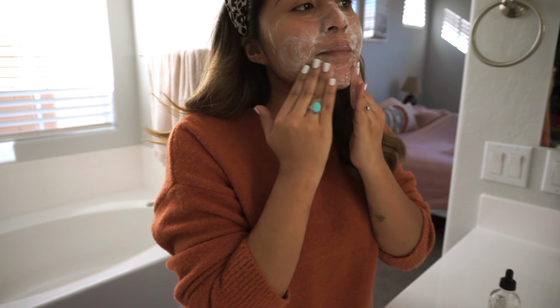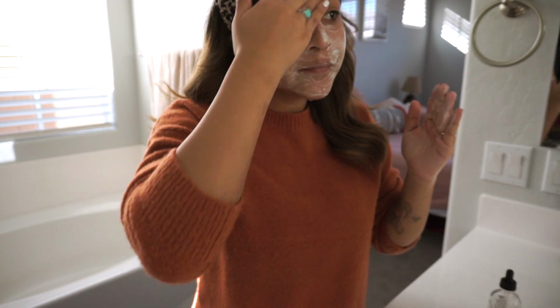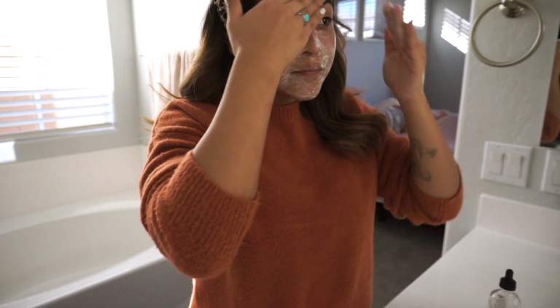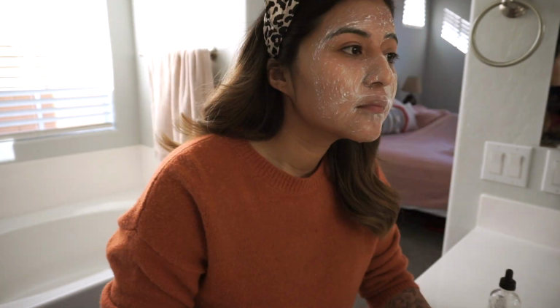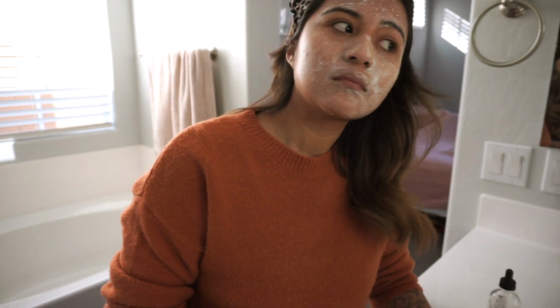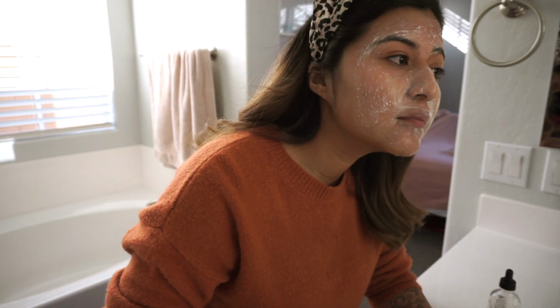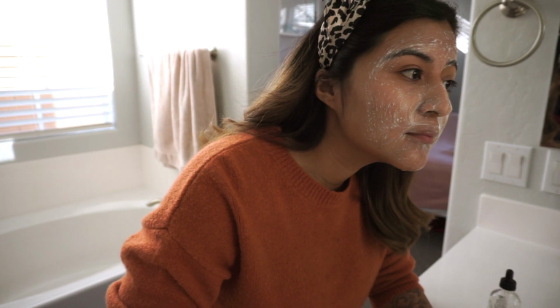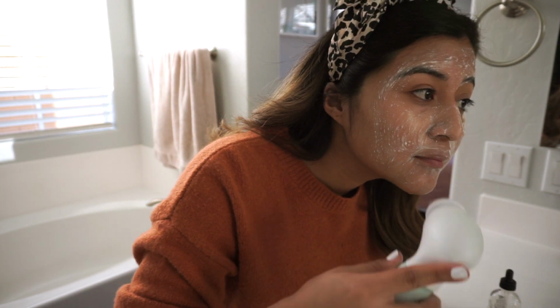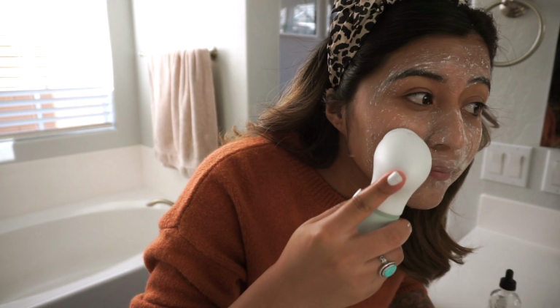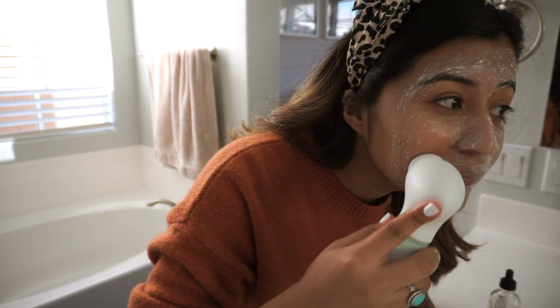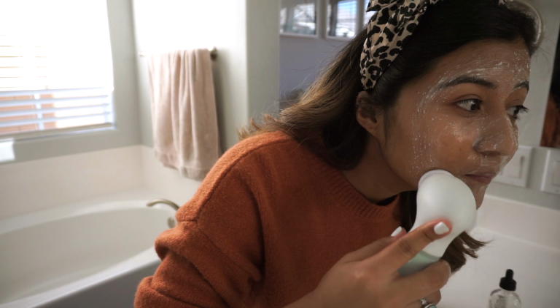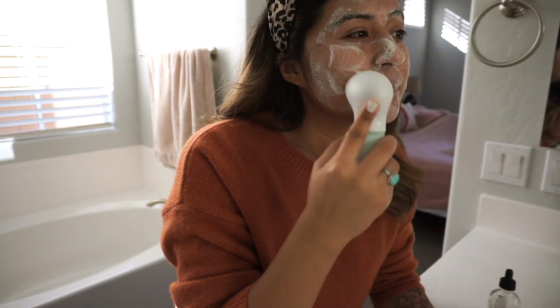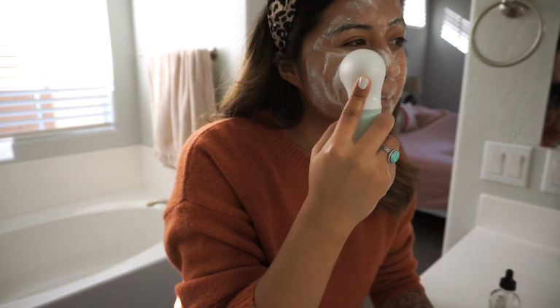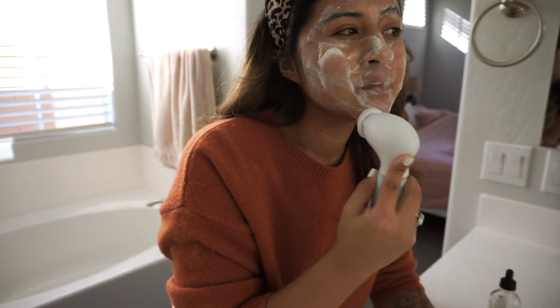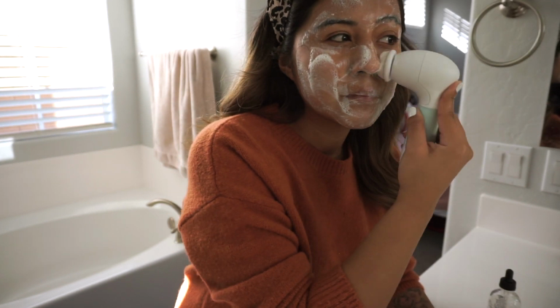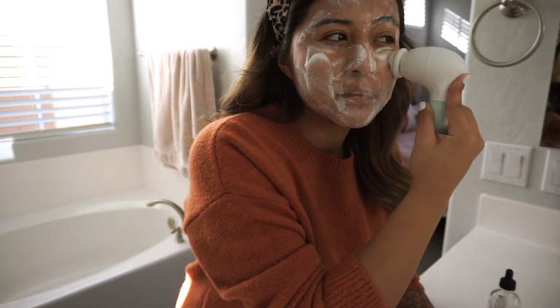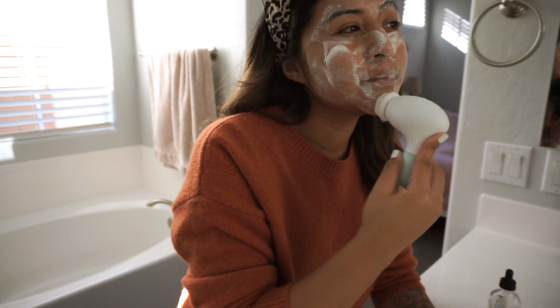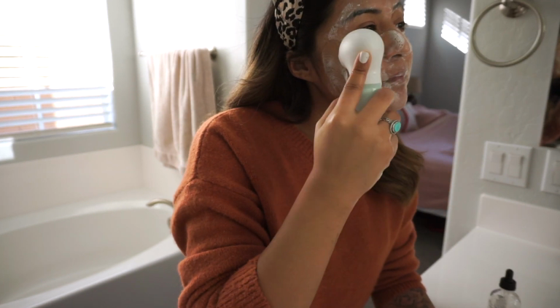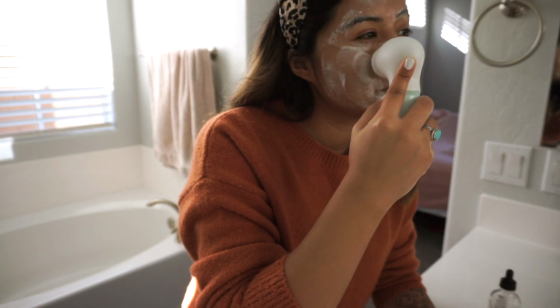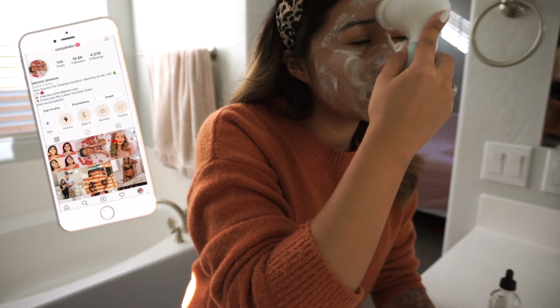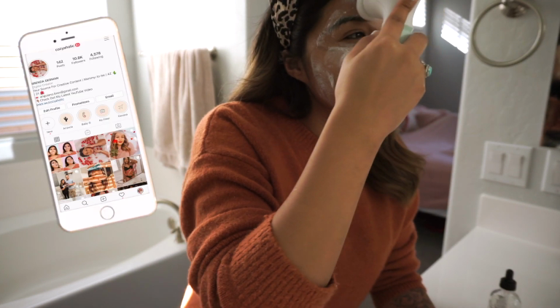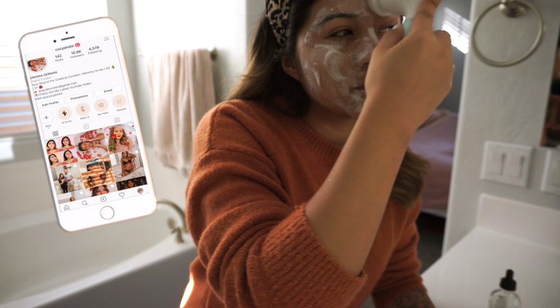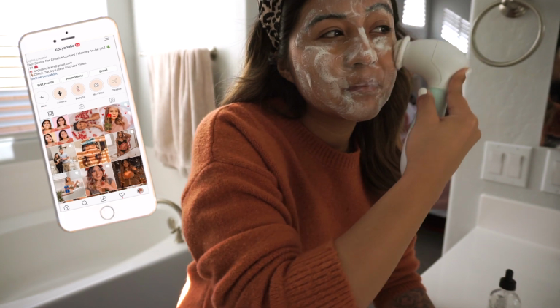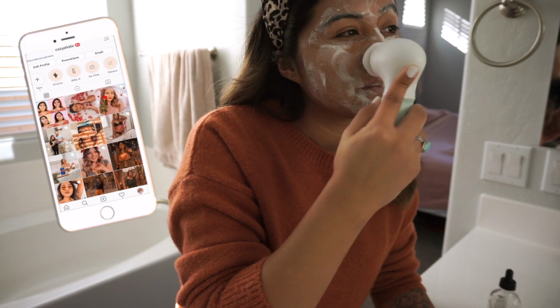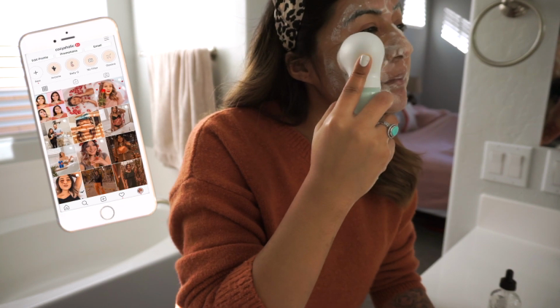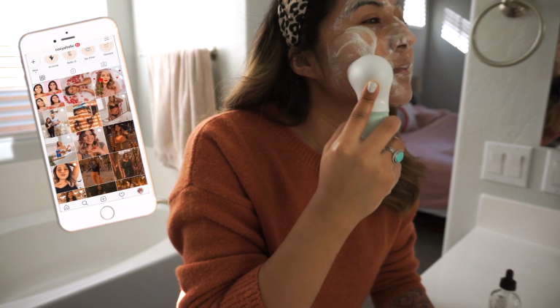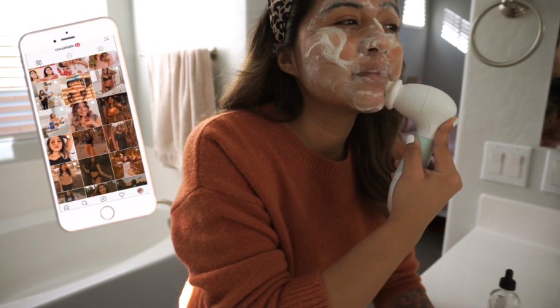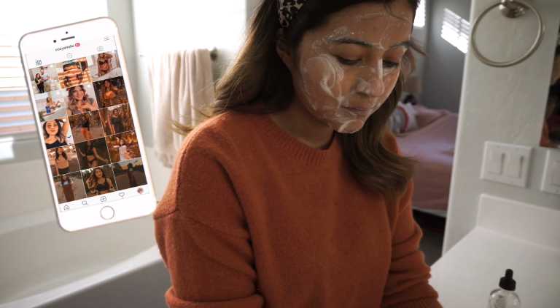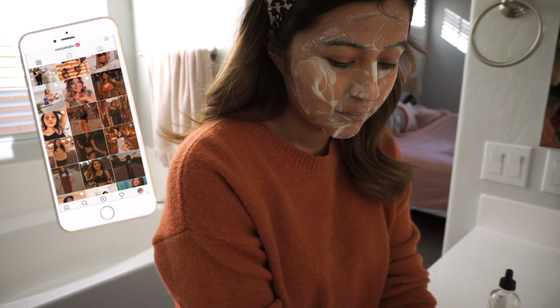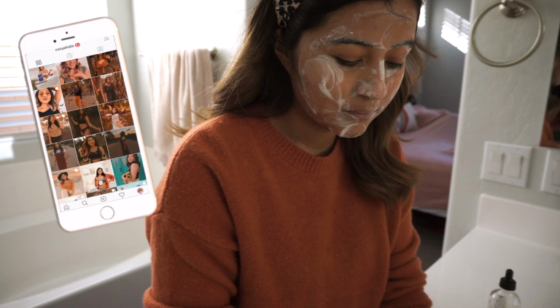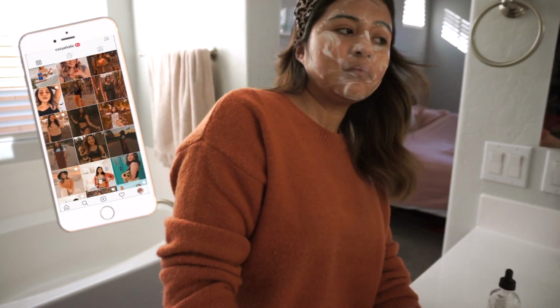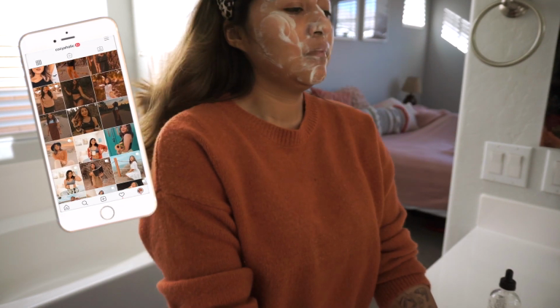I go in with my brush, which is what causes it to turn super foamy, which I love. I feel like I can really deep cleanse in there and it's just perfect.